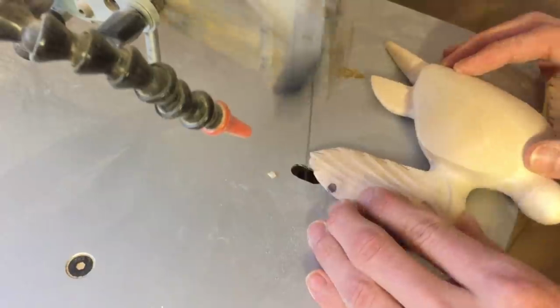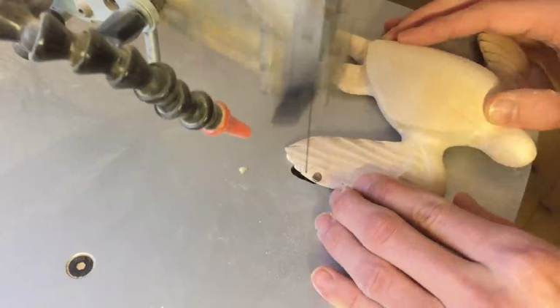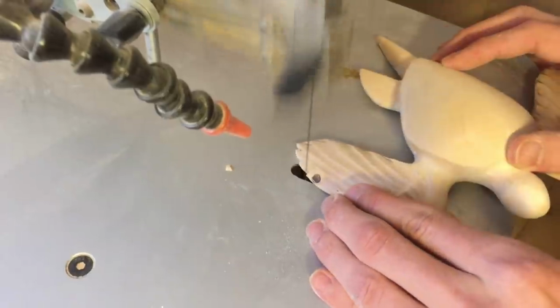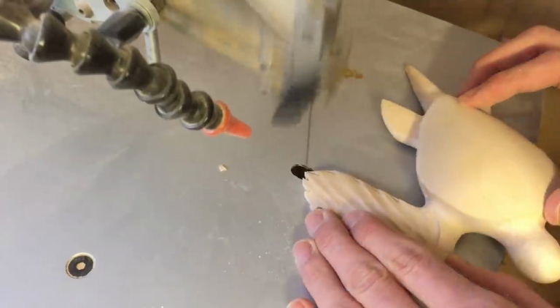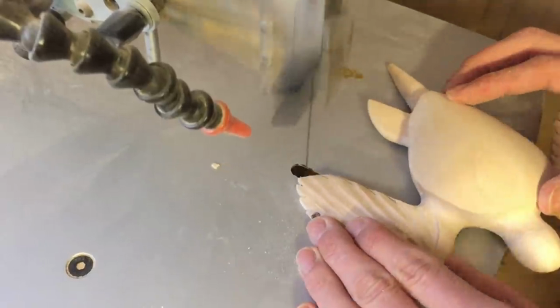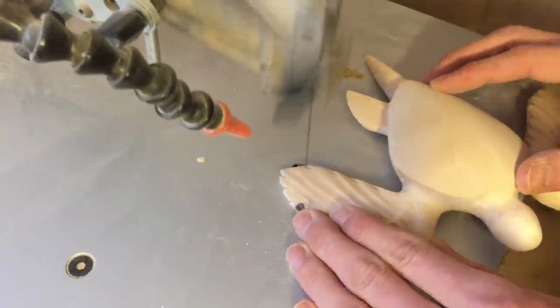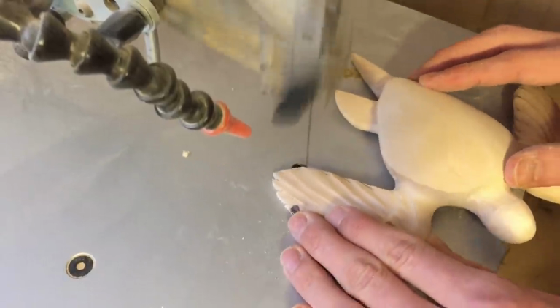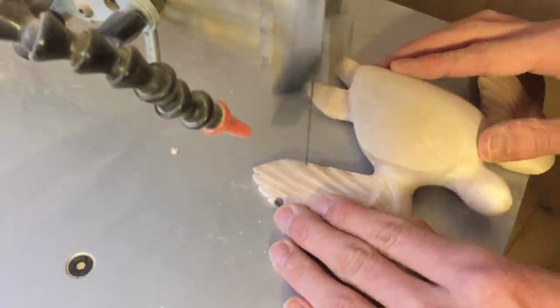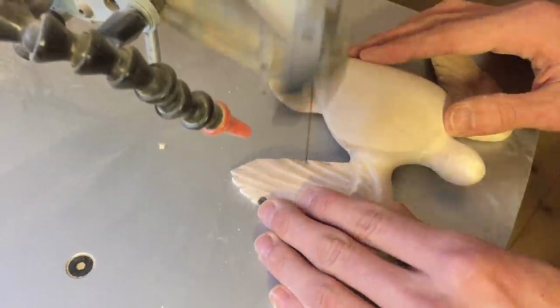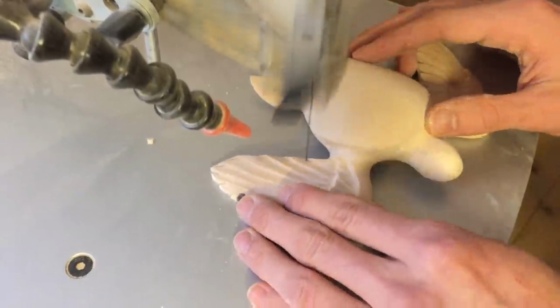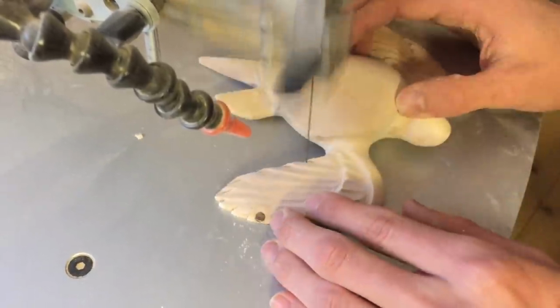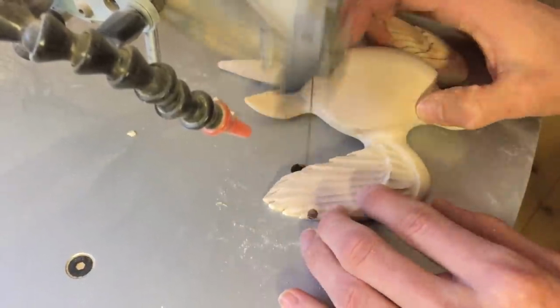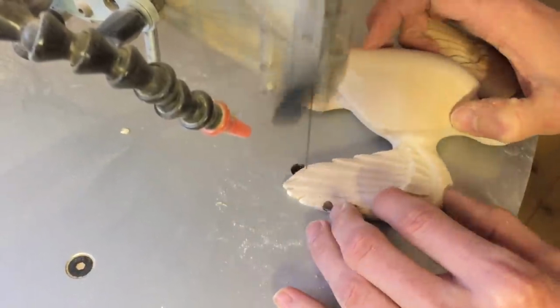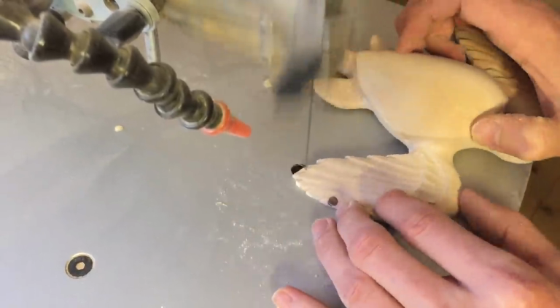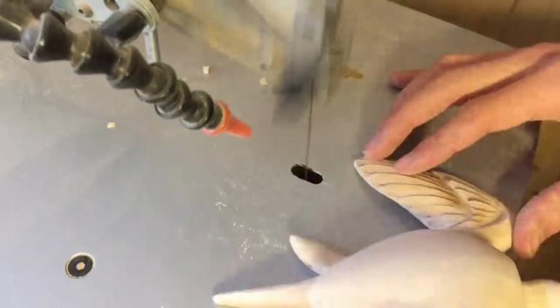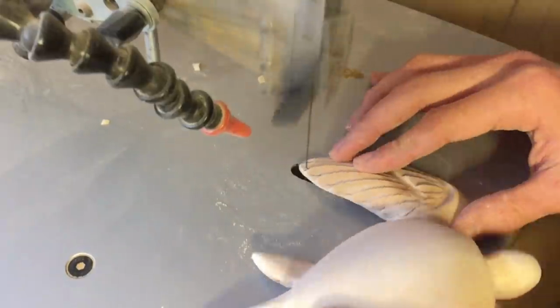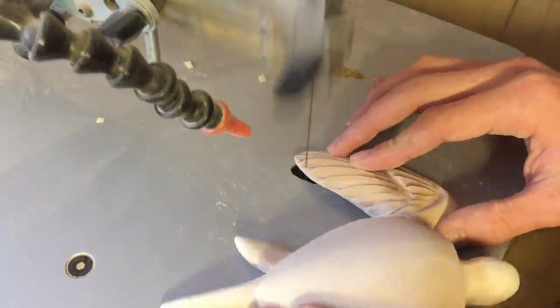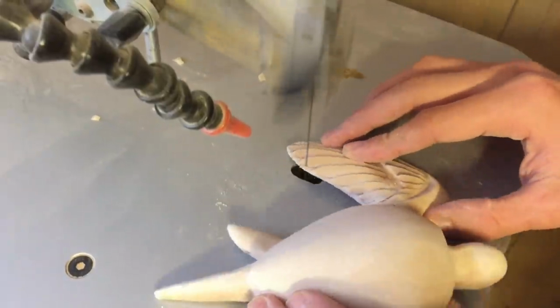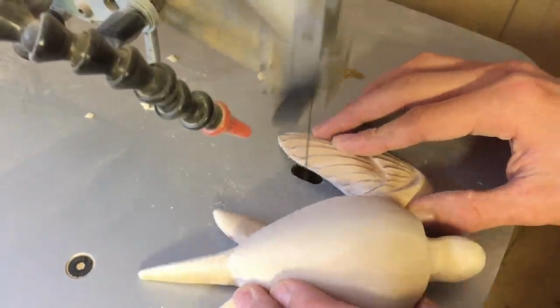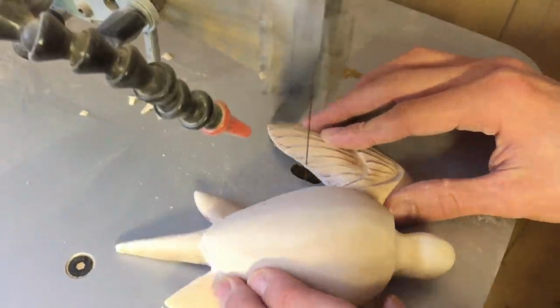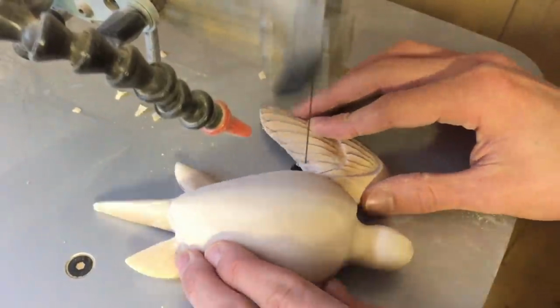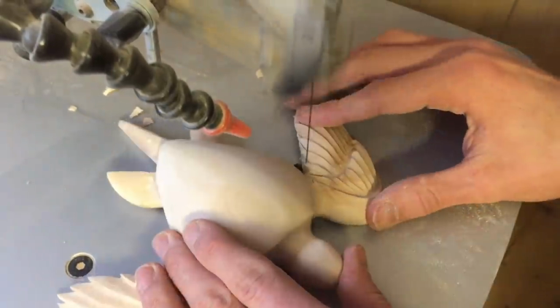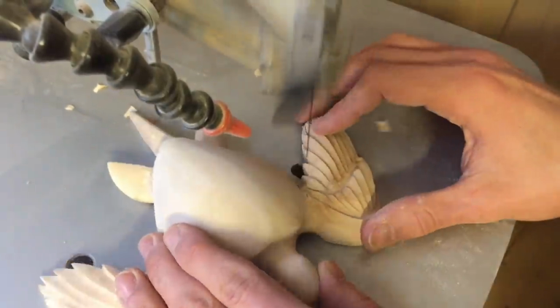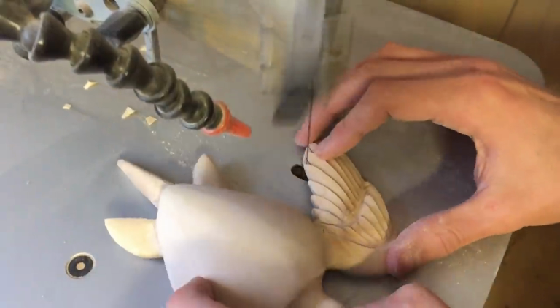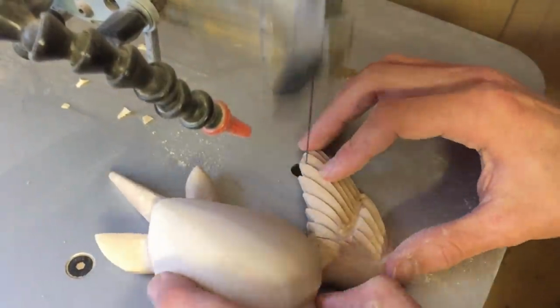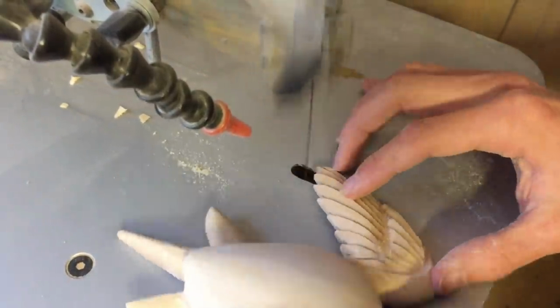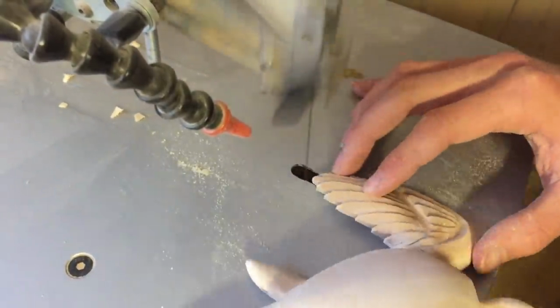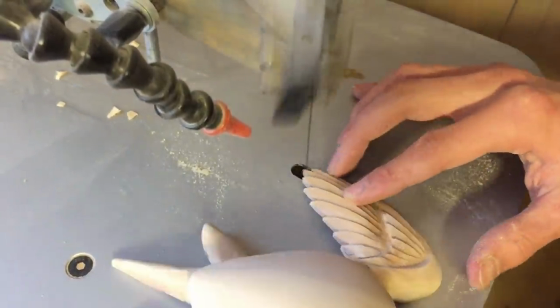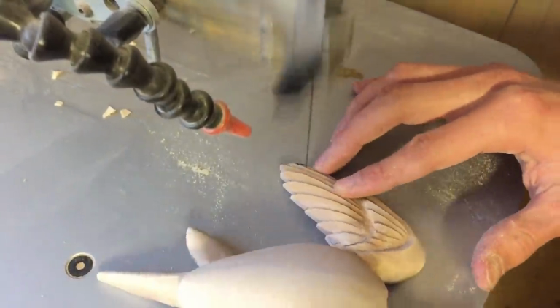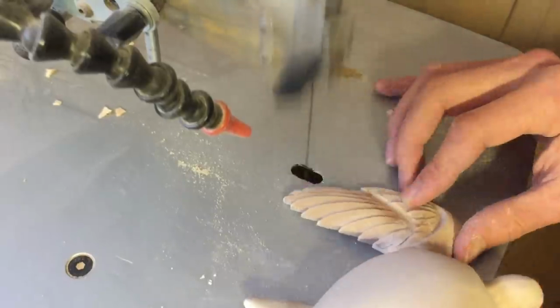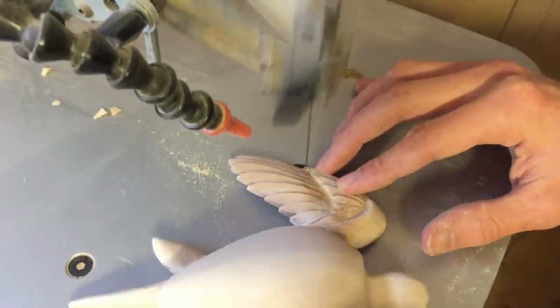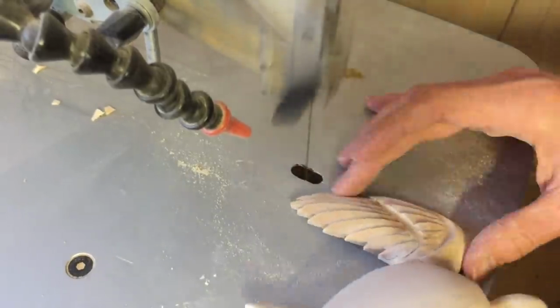I had to do this step after I did the carving of the wings because I only have a very thin blade for this contour saw and it wouldn't be able to cut through the thick piece of wood at the start of the project.